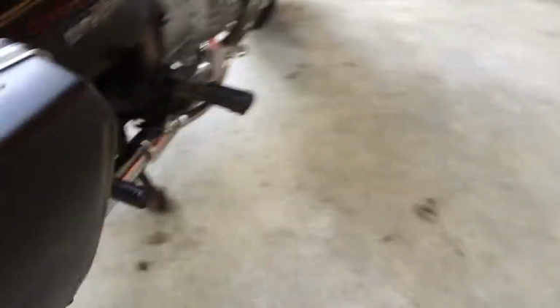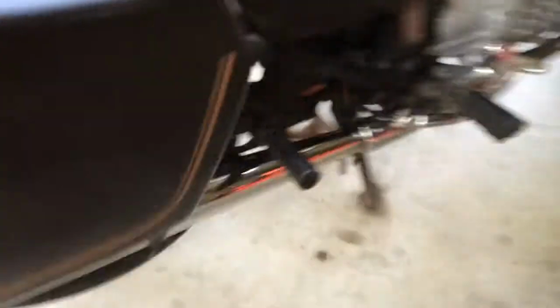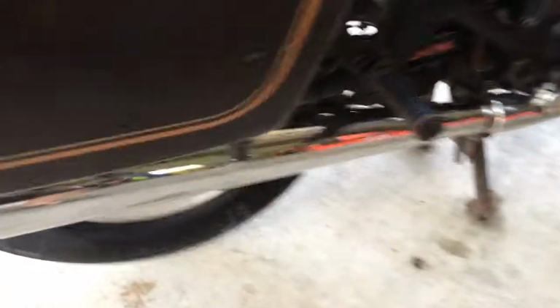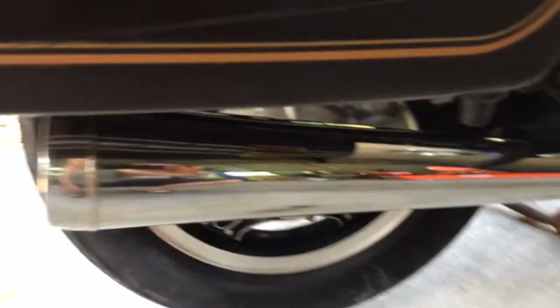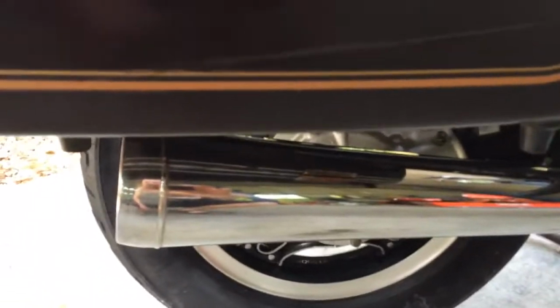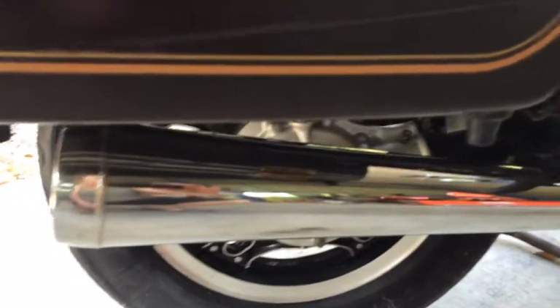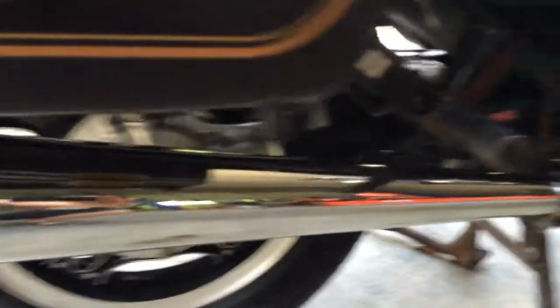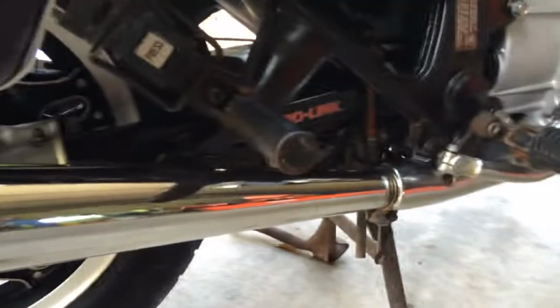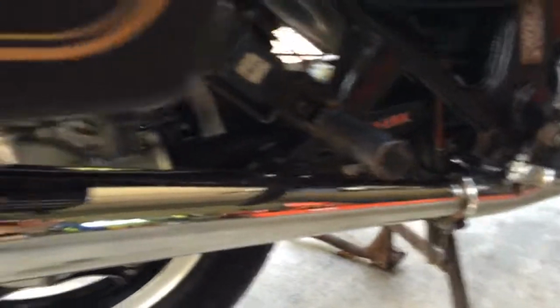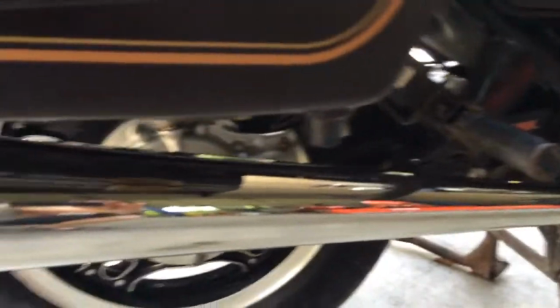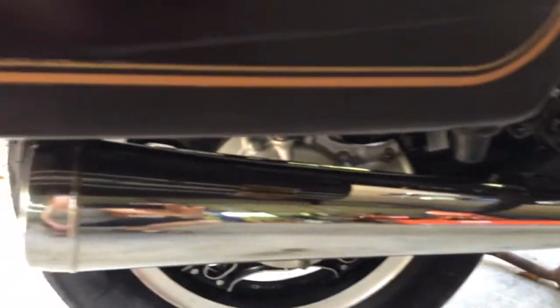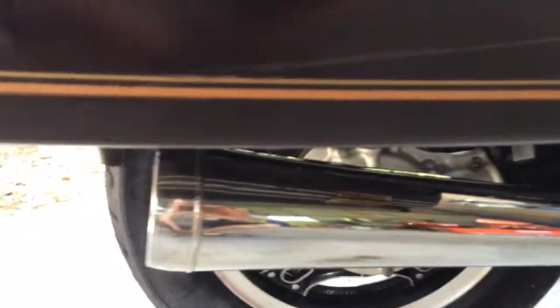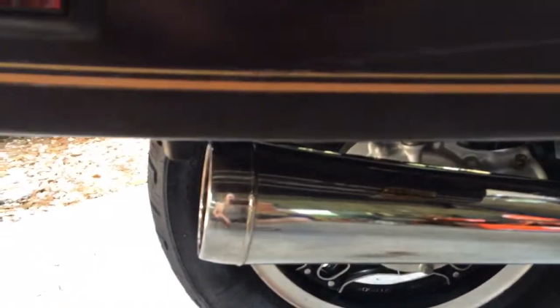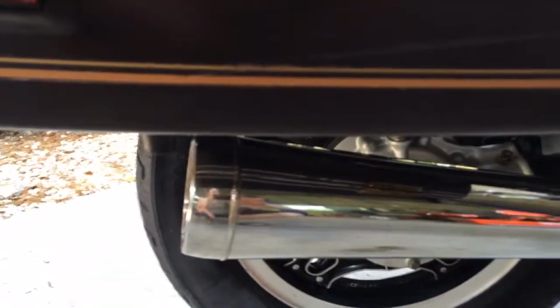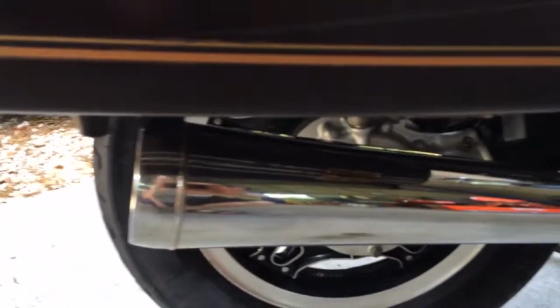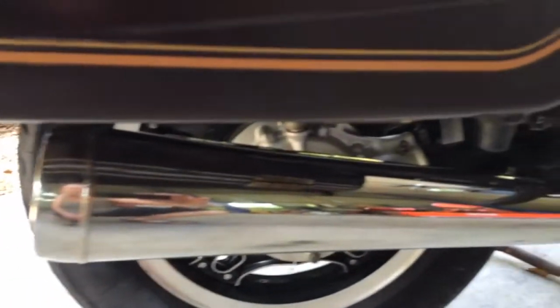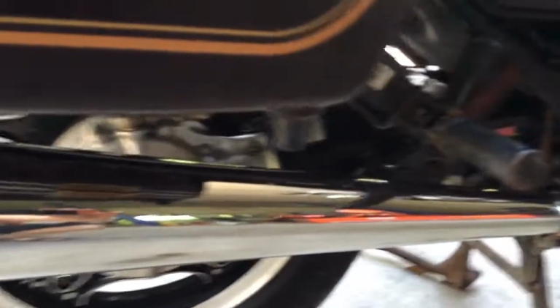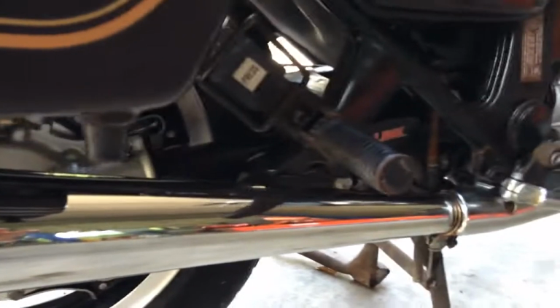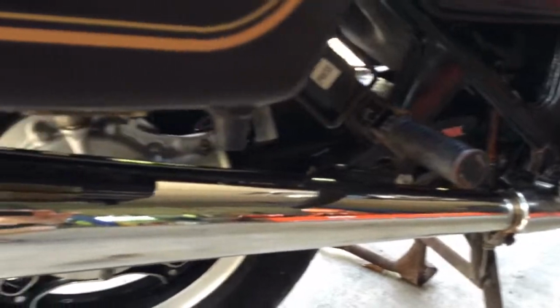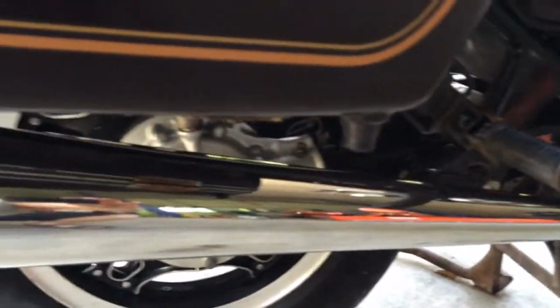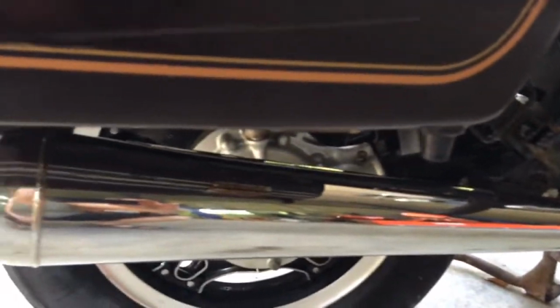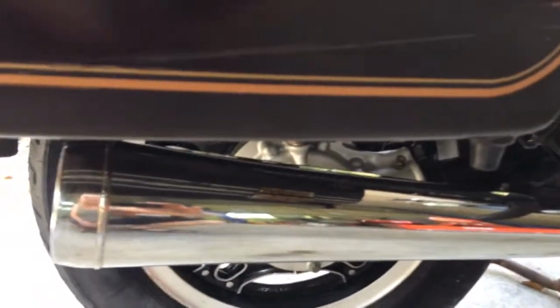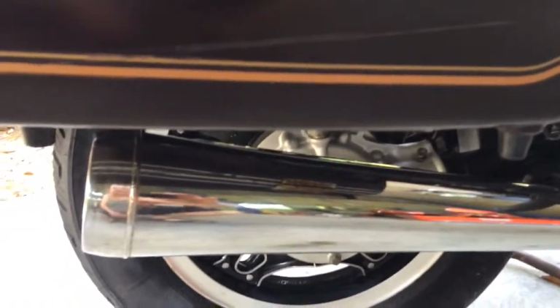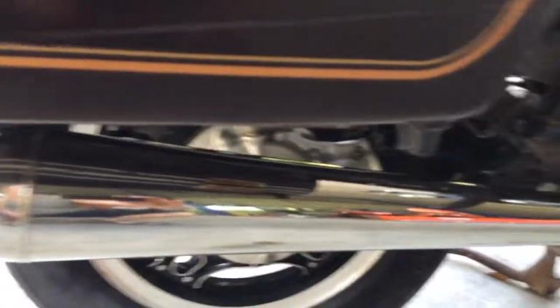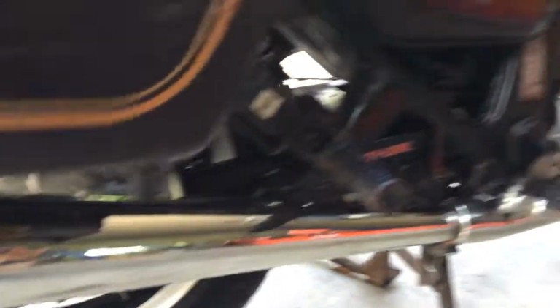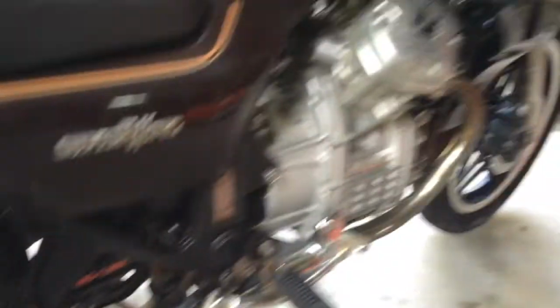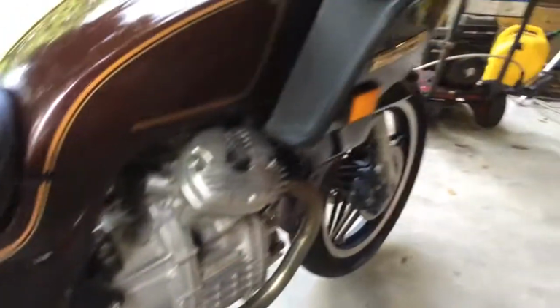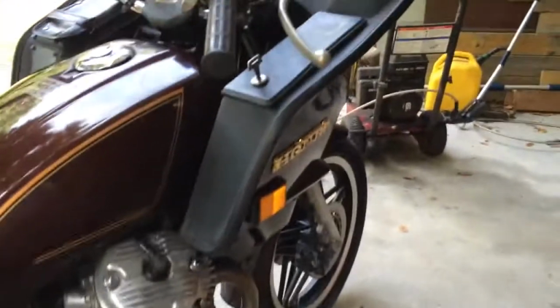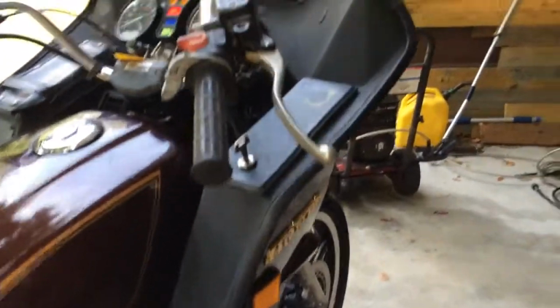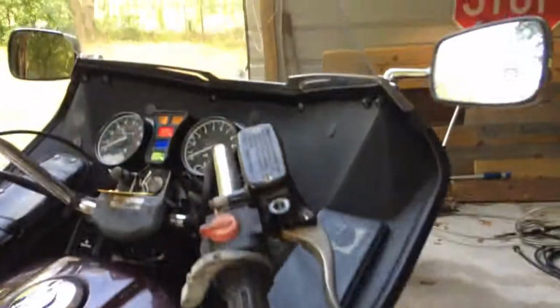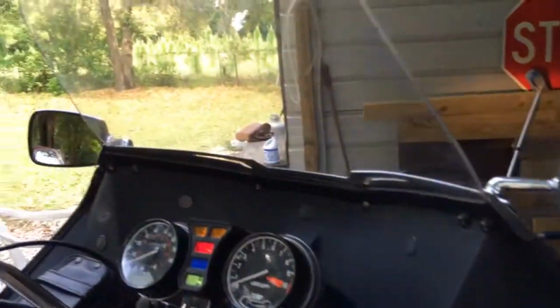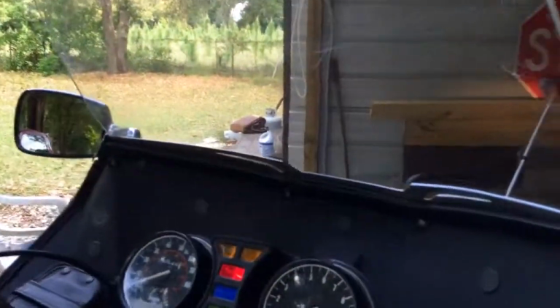It's got a really nice set of aftermarket exhaust pipes on it. They look like replica mufflers for the CX500s, maybe David Silver Spares — I can't find any name on them. They sound really good and seem to make a little extra horsepower also. So we'll go ahead and start it up here.